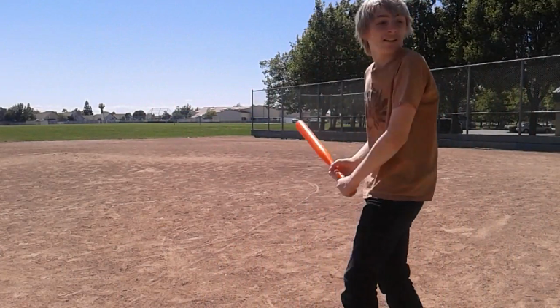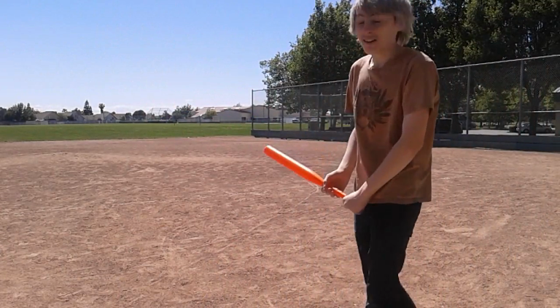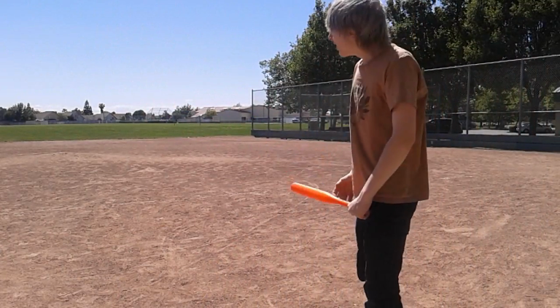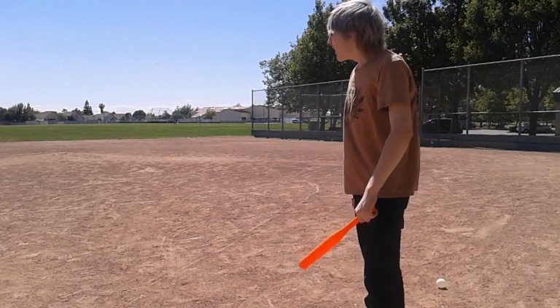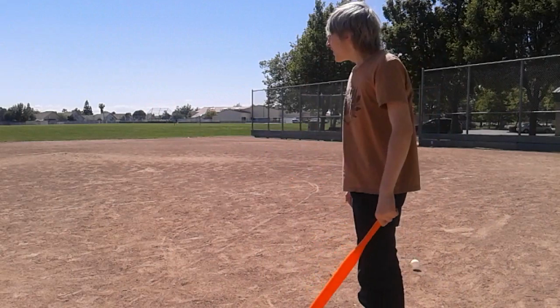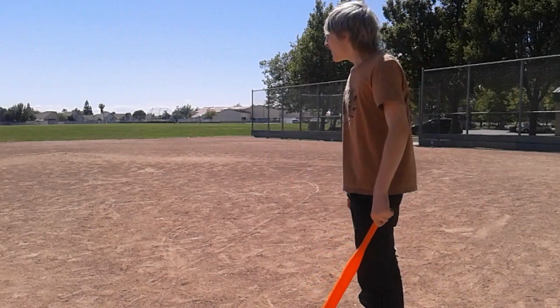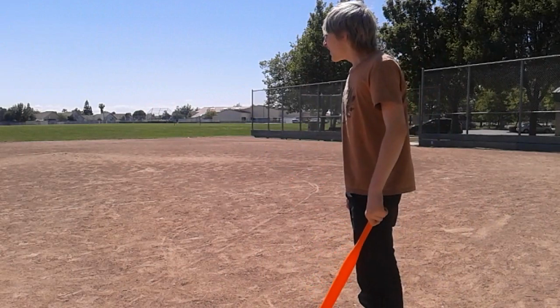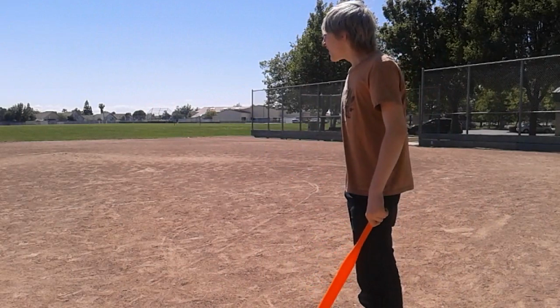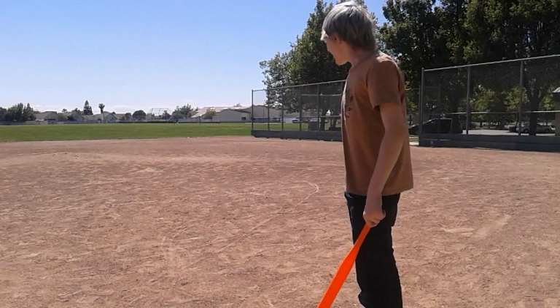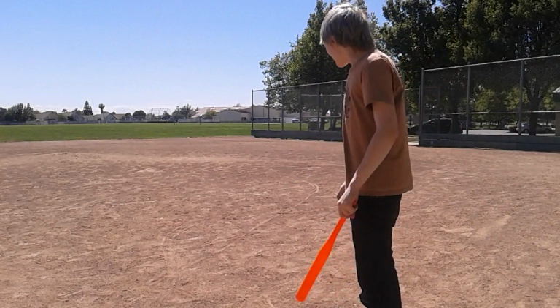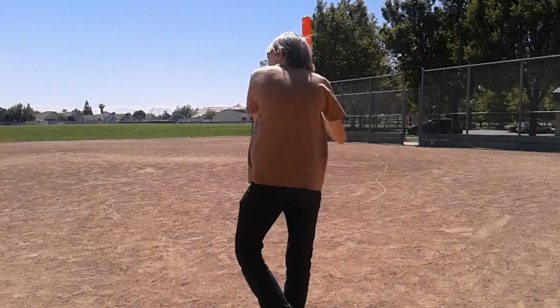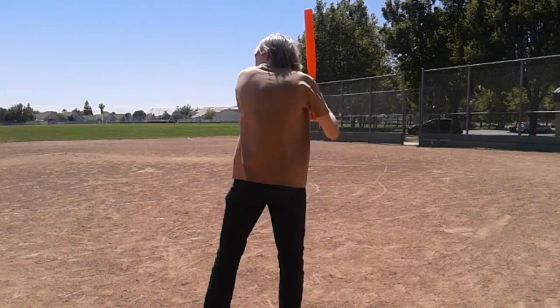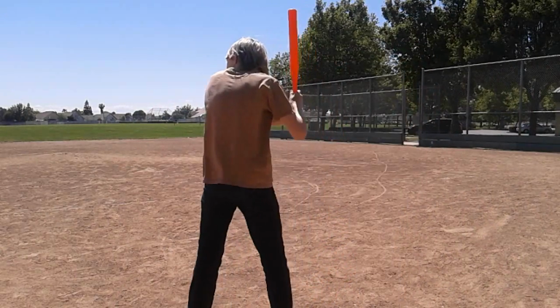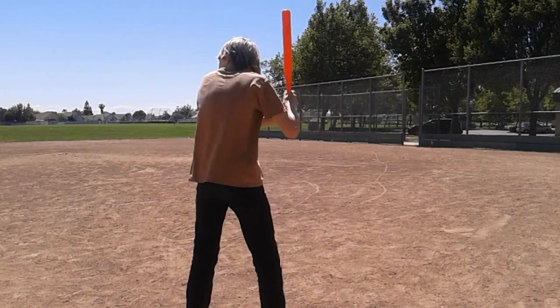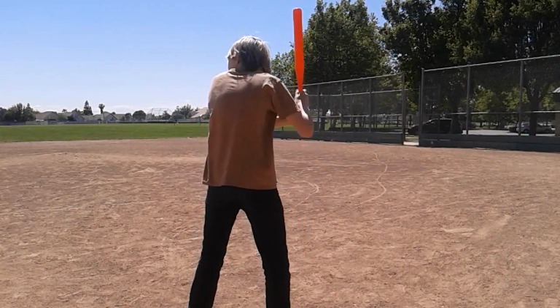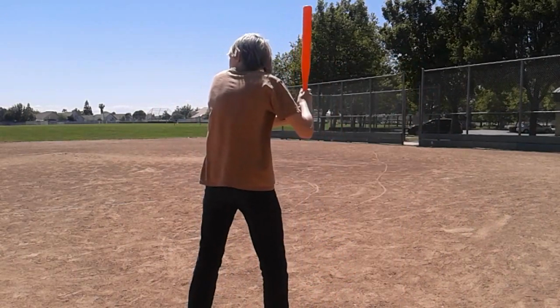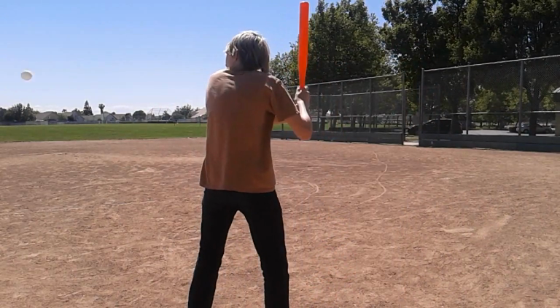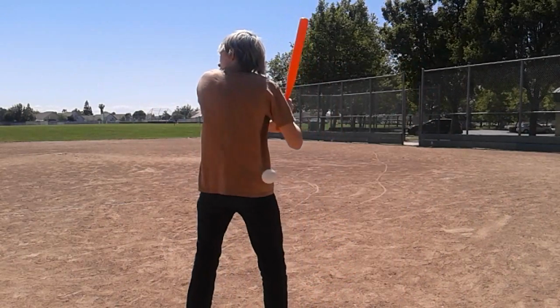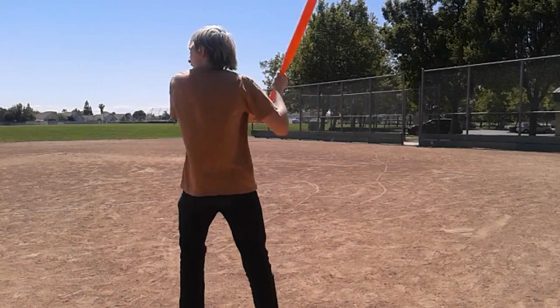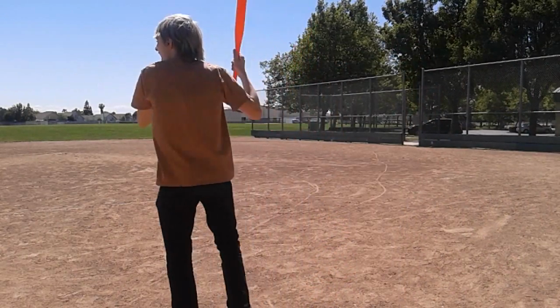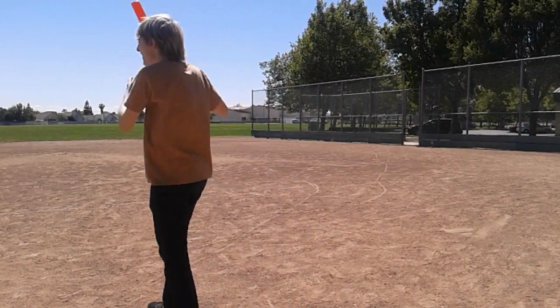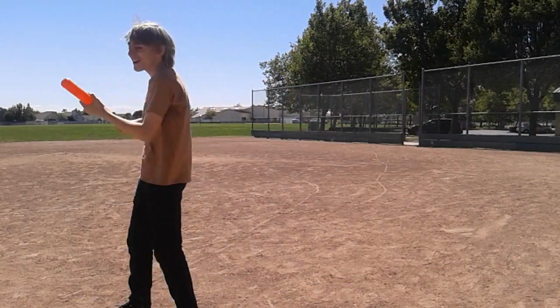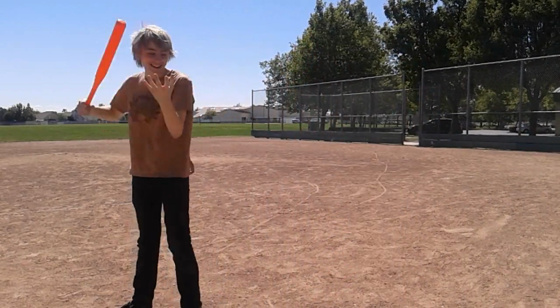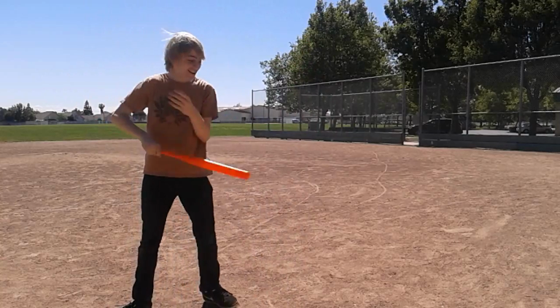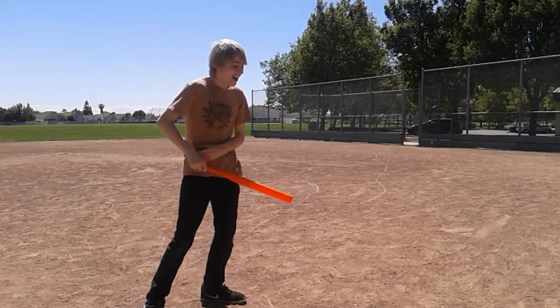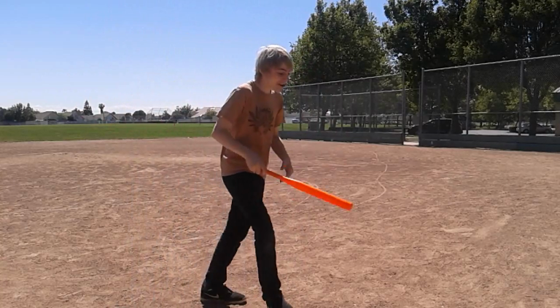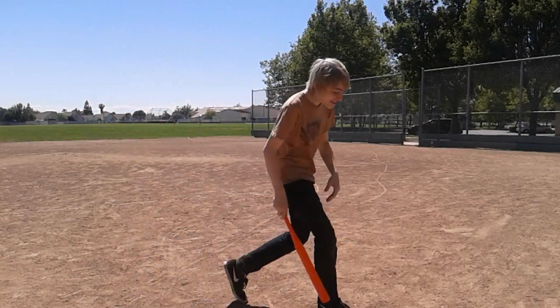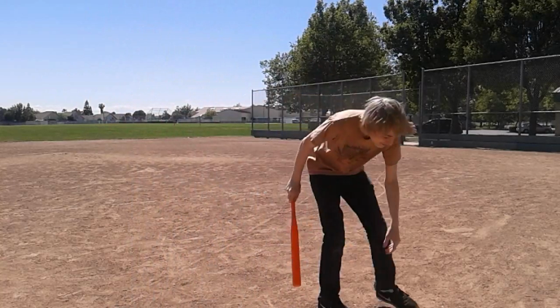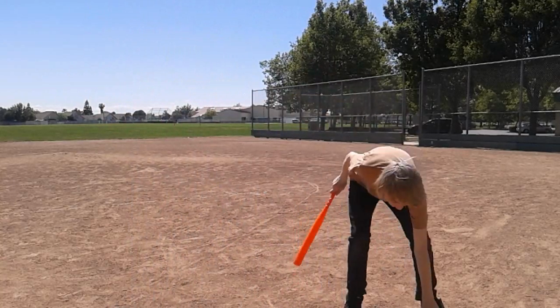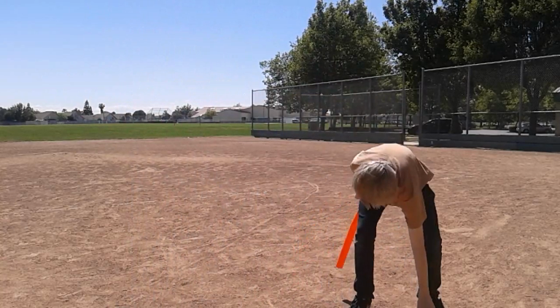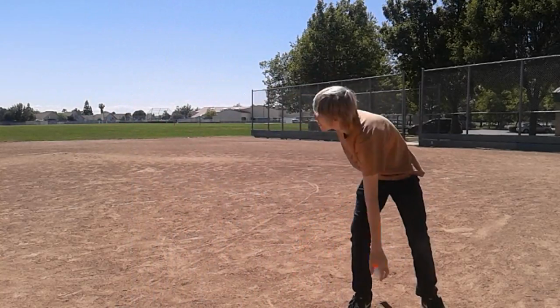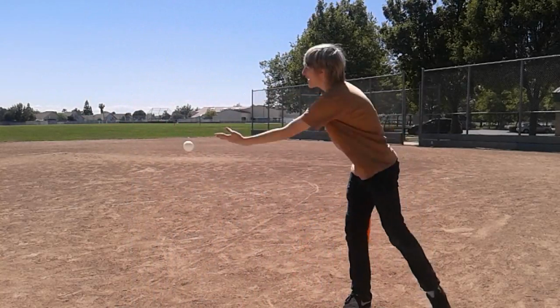What? That was the wind, I swear! I swear that was the wind! I'm hitting a few, okay?